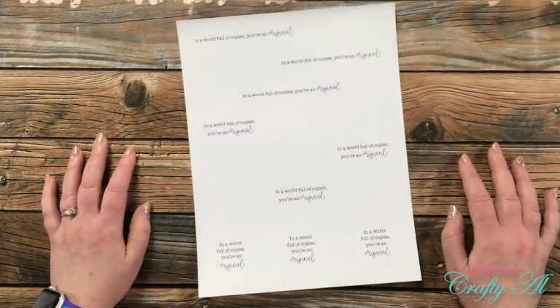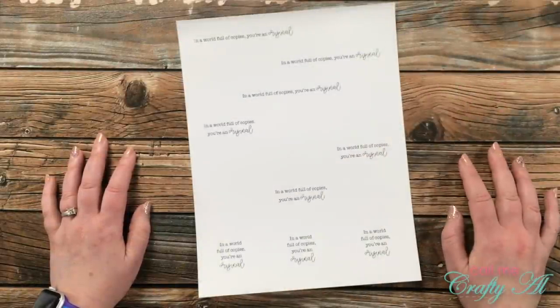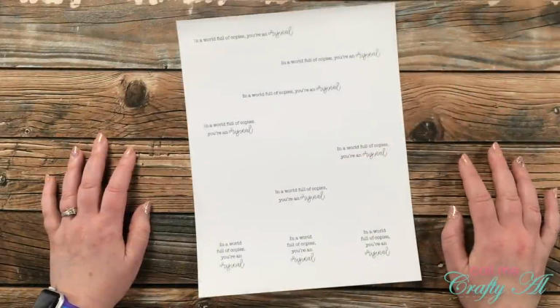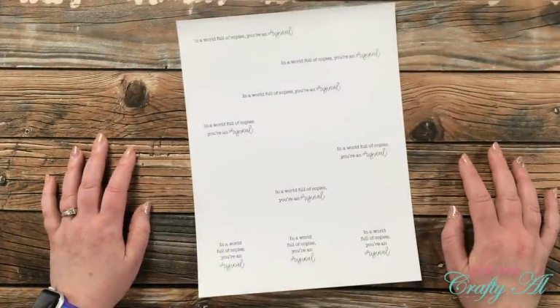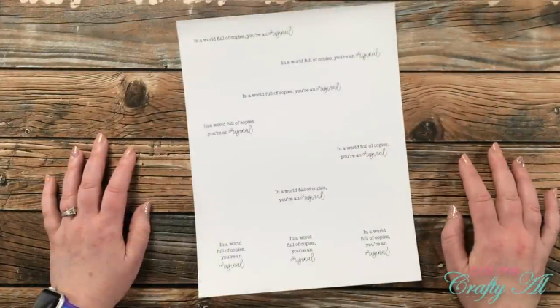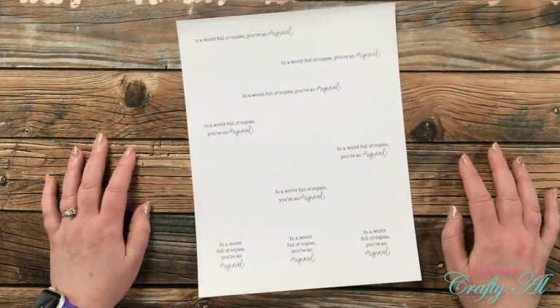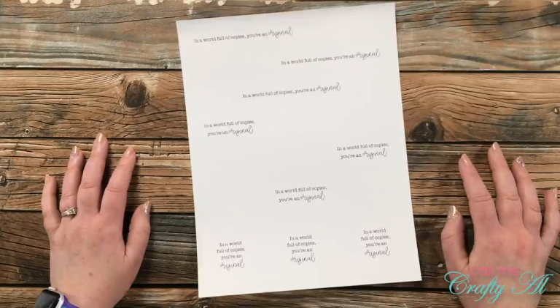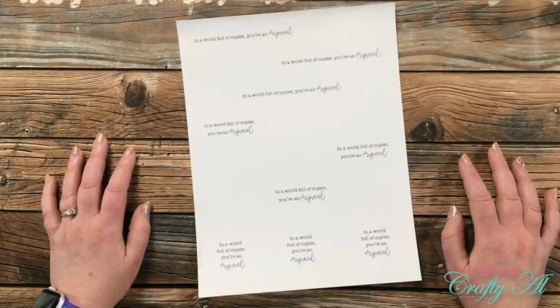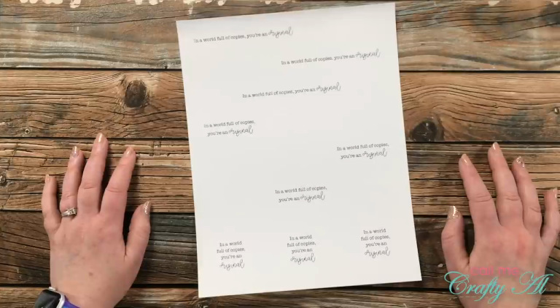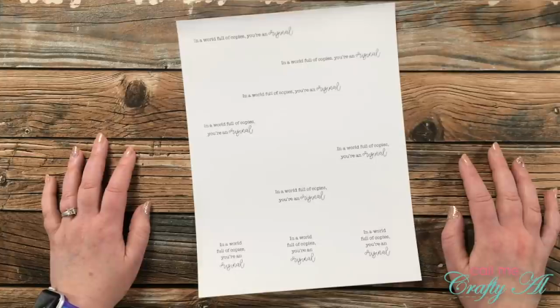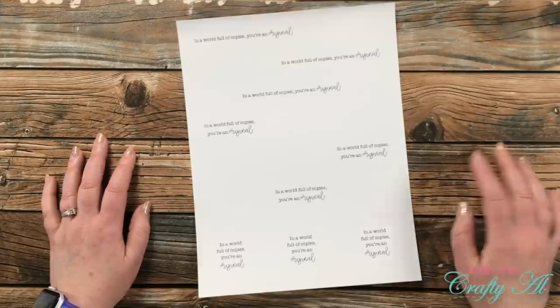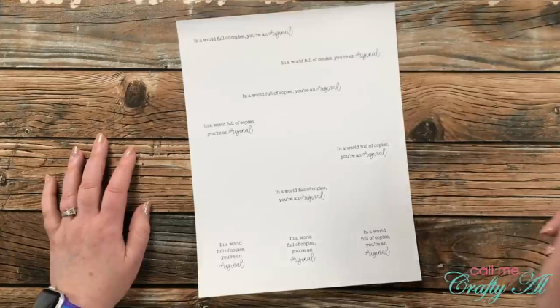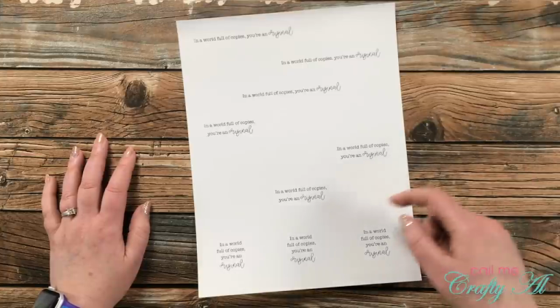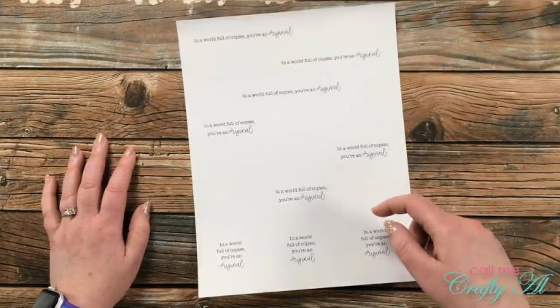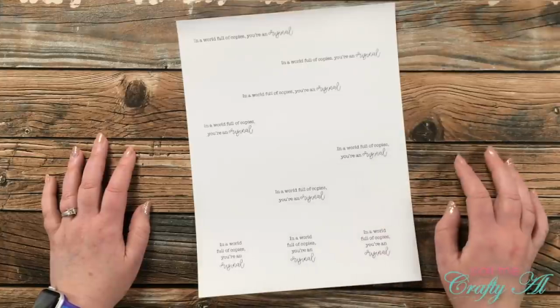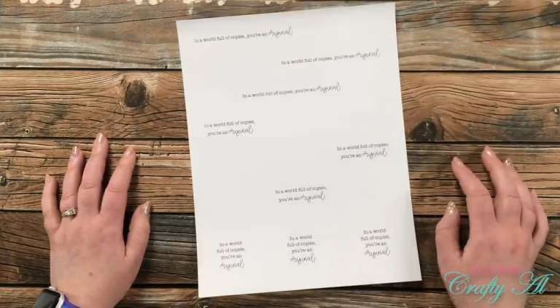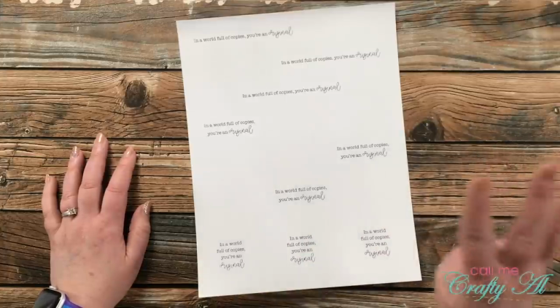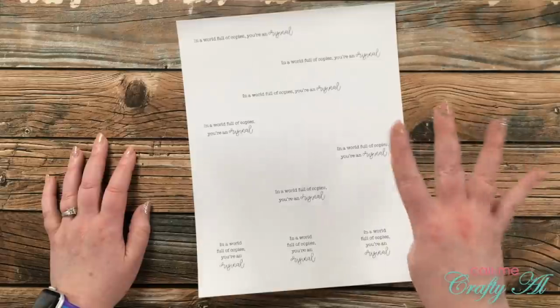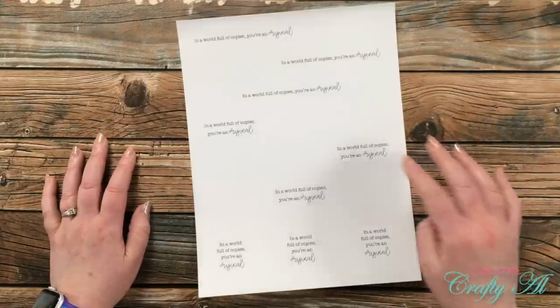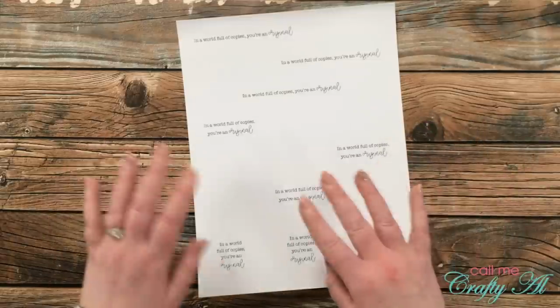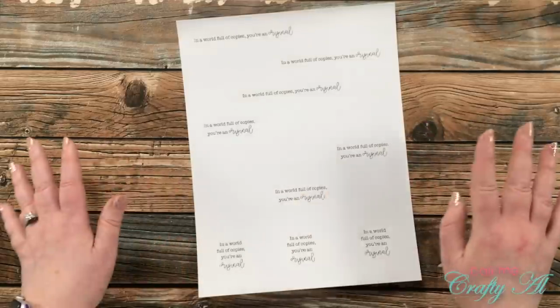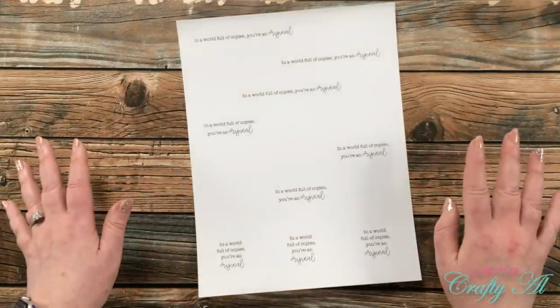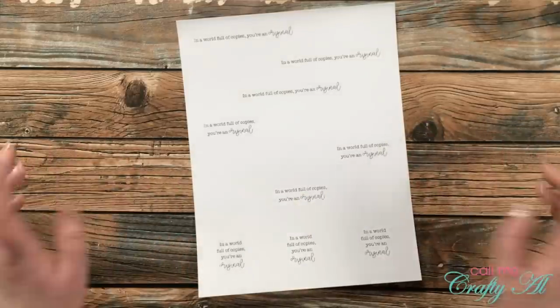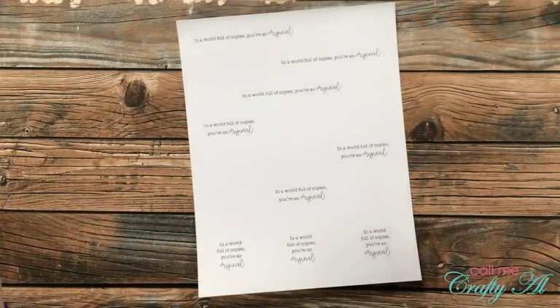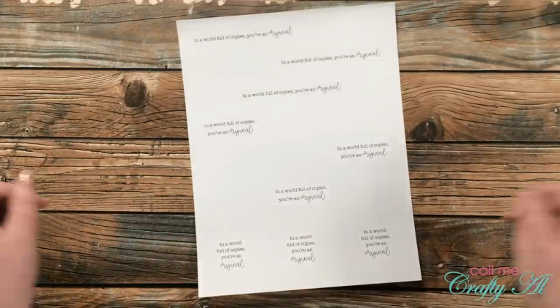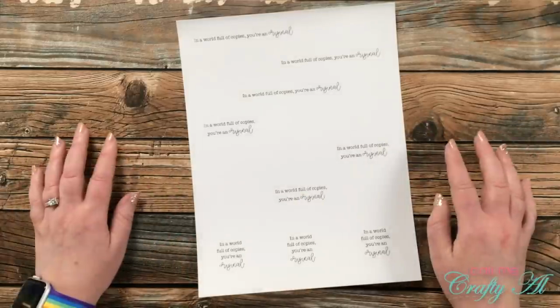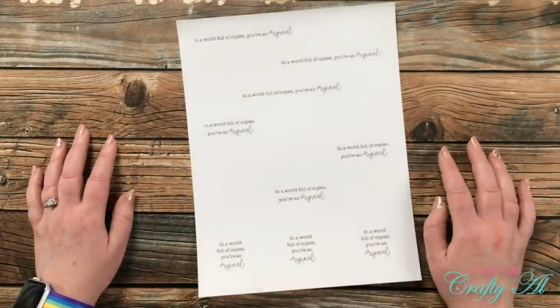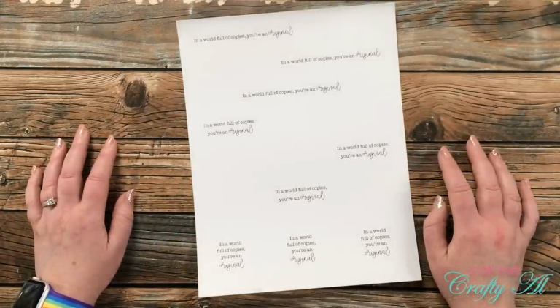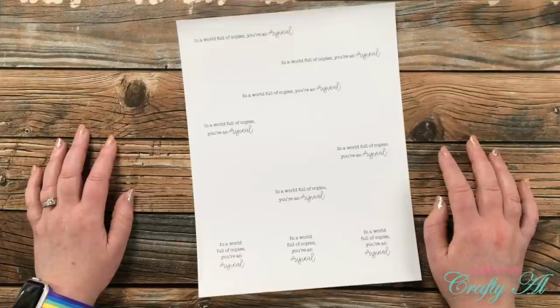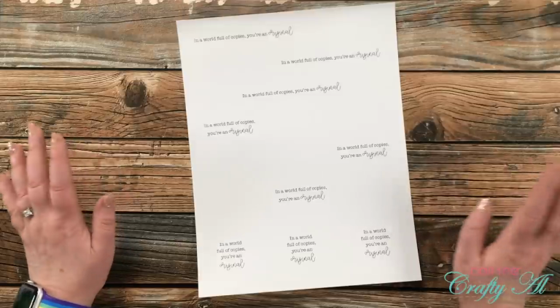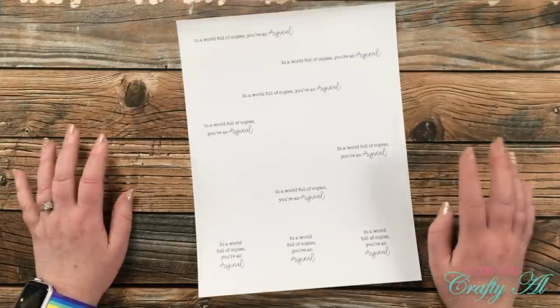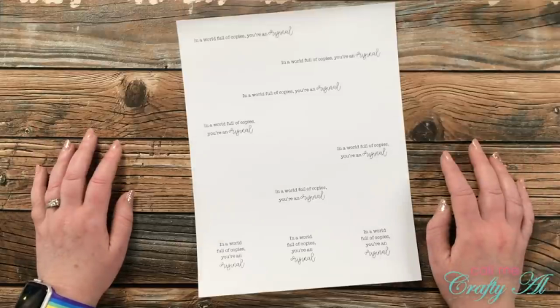Hello crafty friends! It's Alicia of the Call Me Crafty Ow YouTube channel and in today's video I'm going to be making four cards using the same sentiment but that look completely different. I hope you'll stick around and see what I'm going to create.